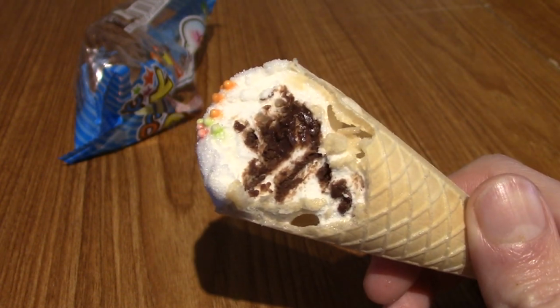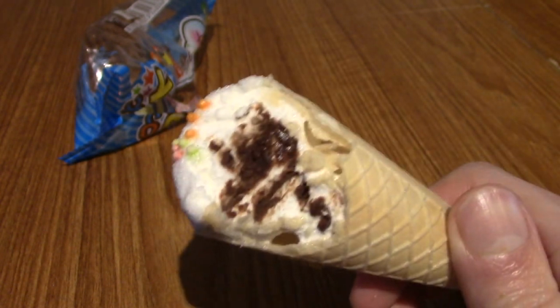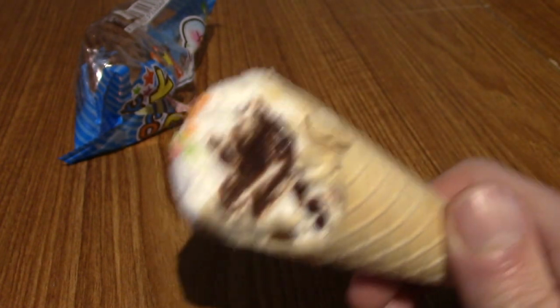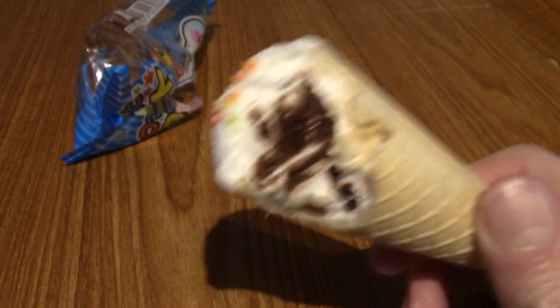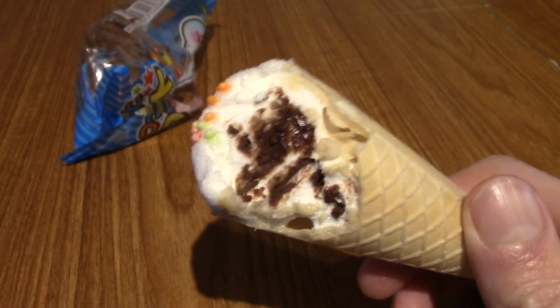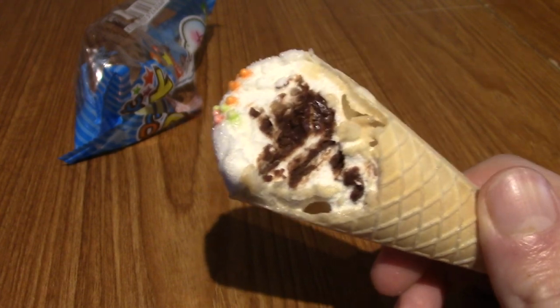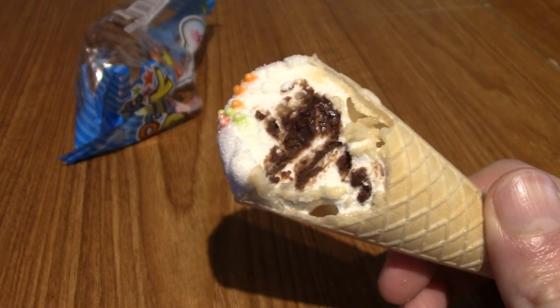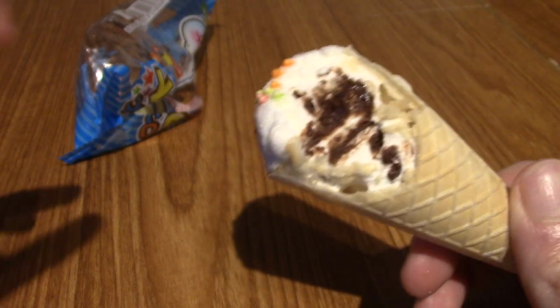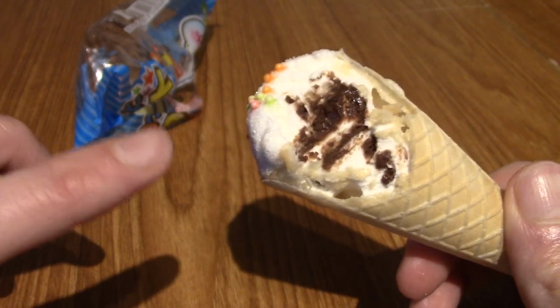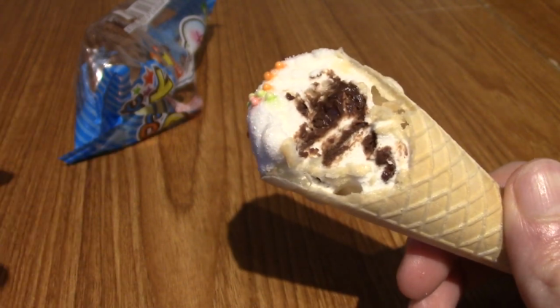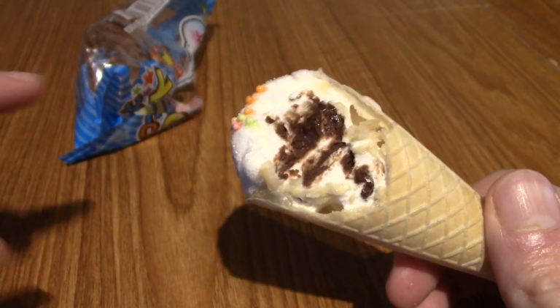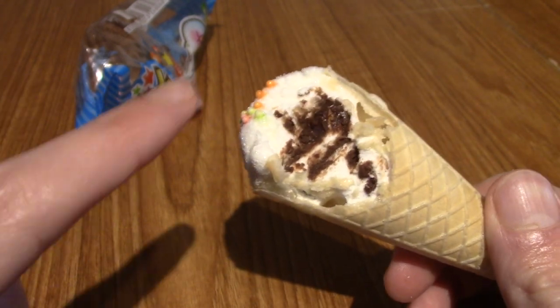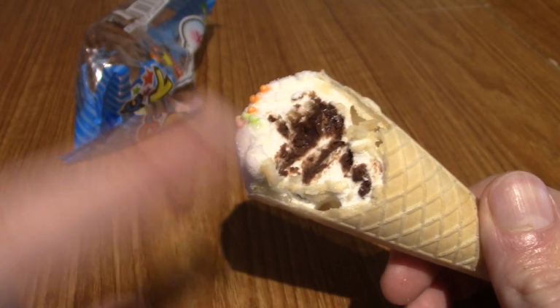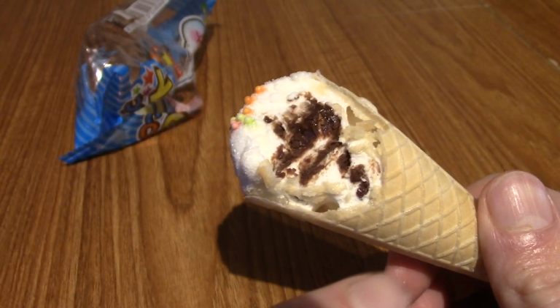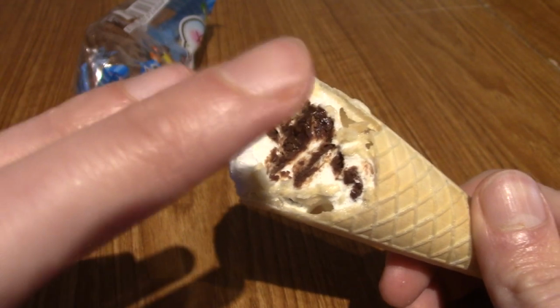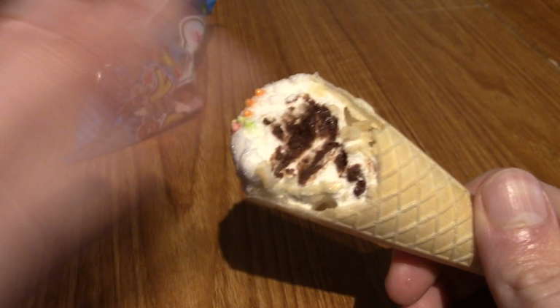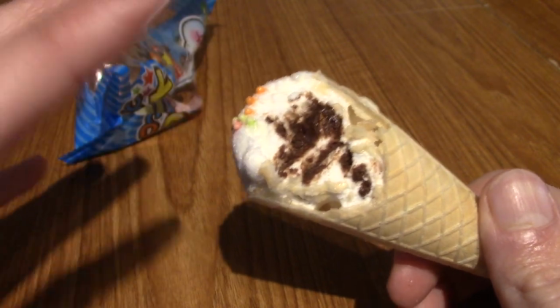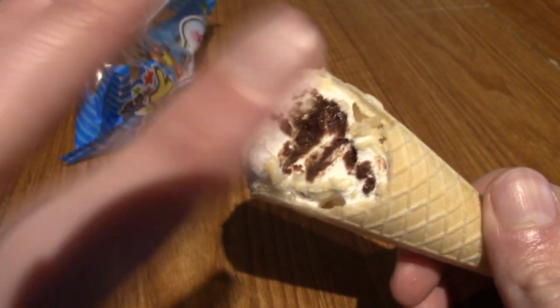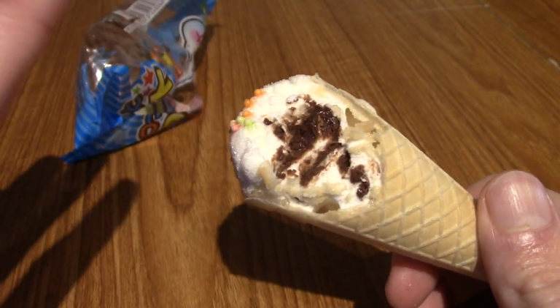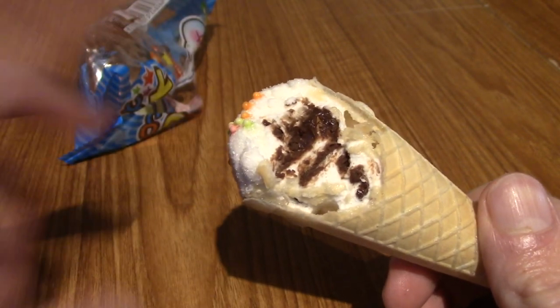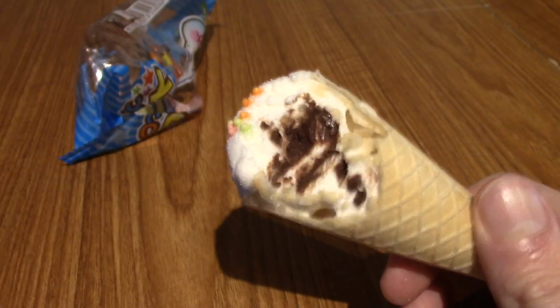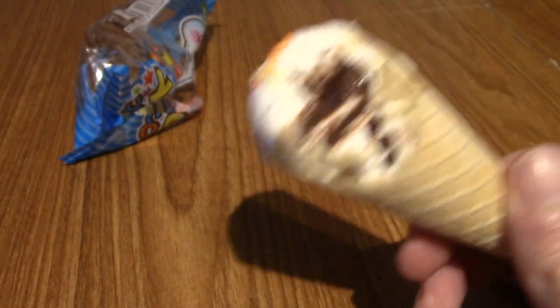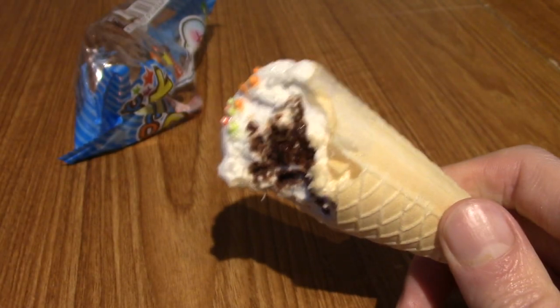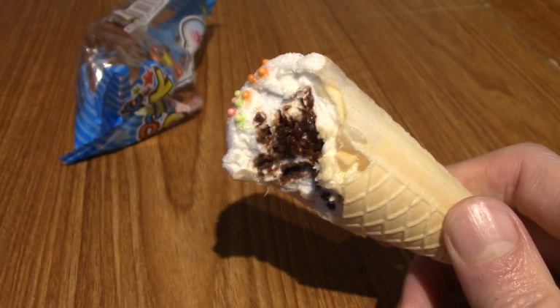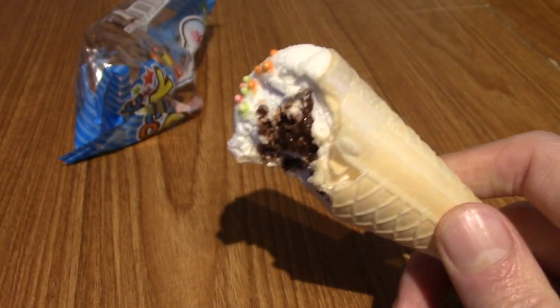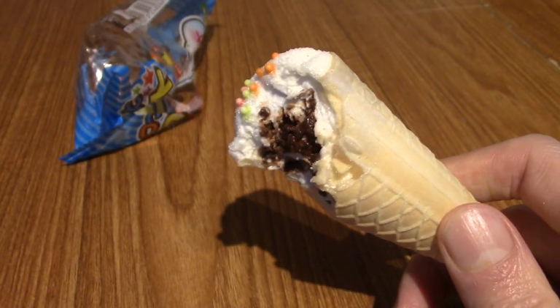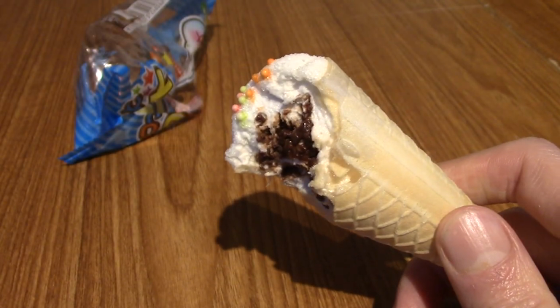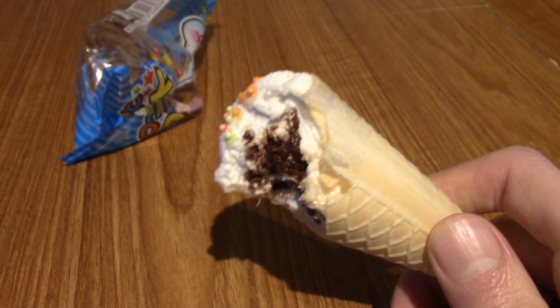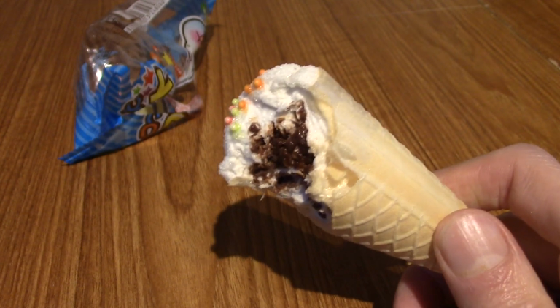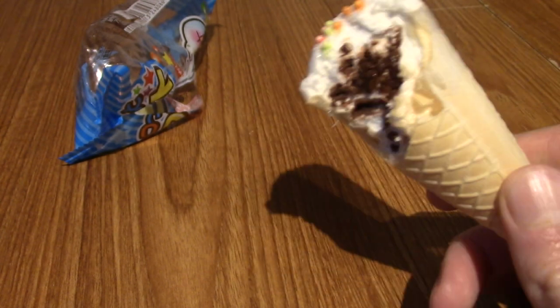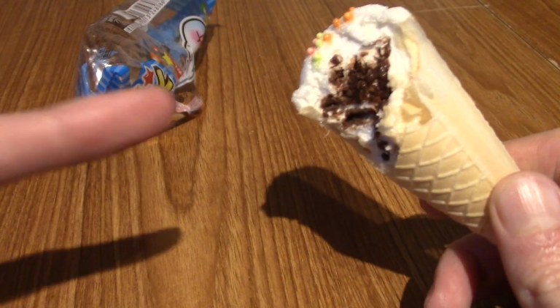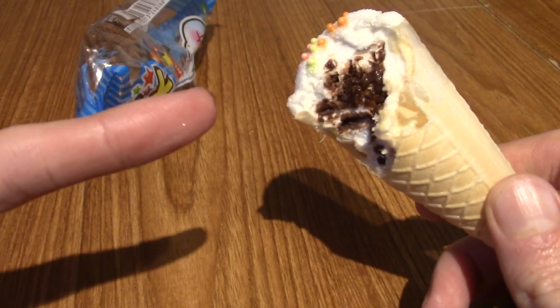All the ones I used to have were just marshmallow — there were no fancy chocolate or other fillings. So very cool. Very nice. On to the next snack.